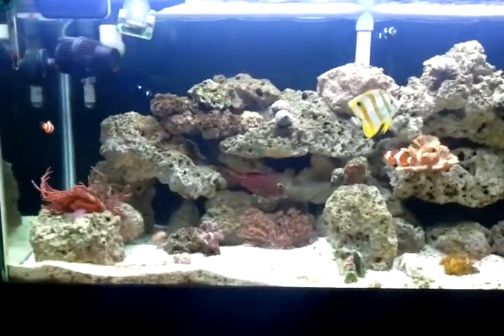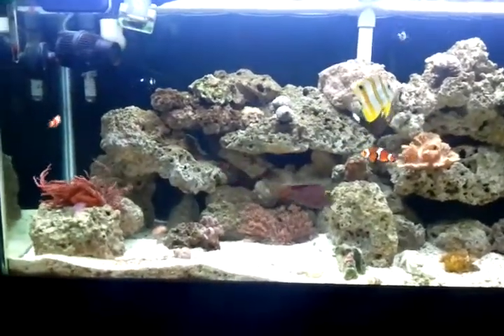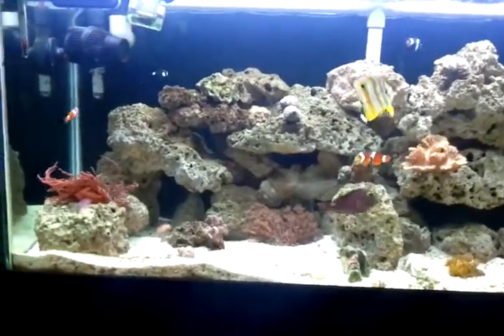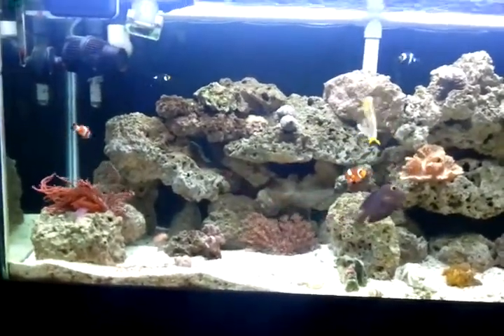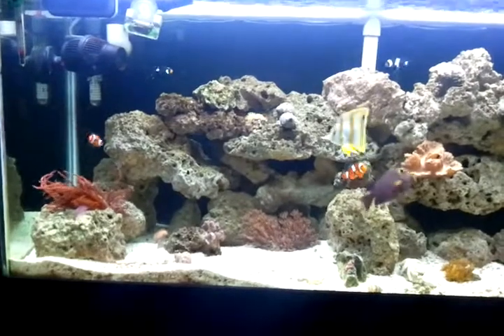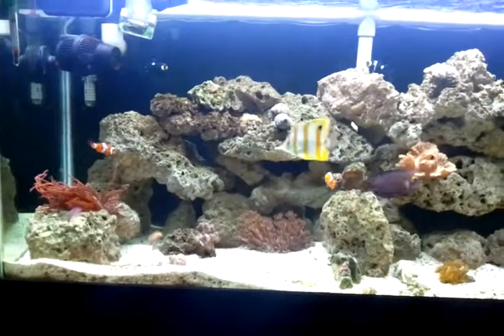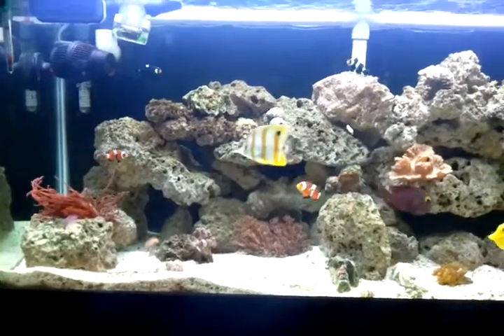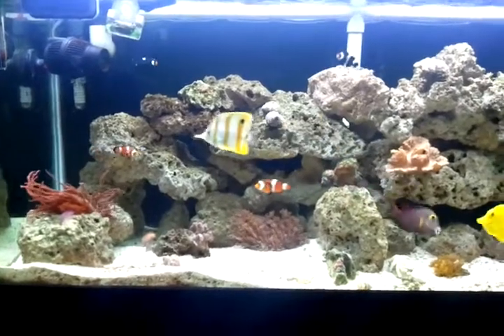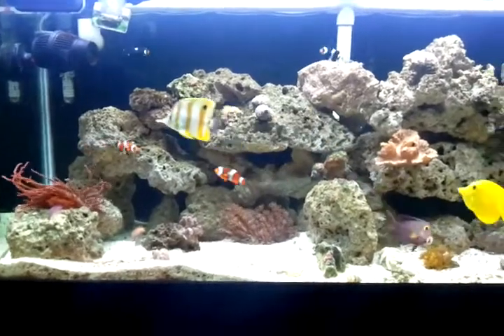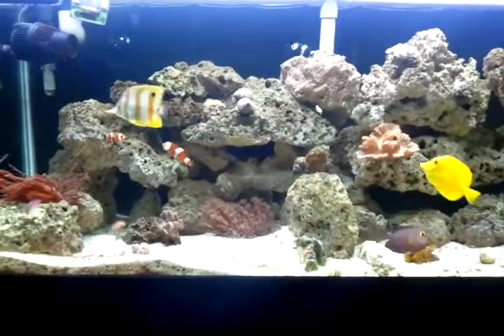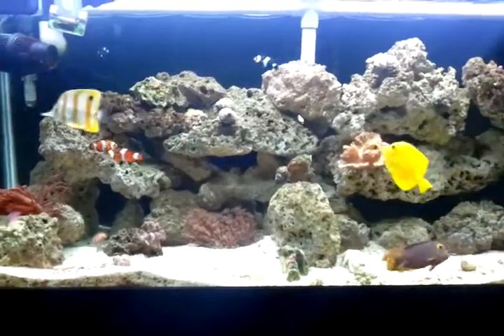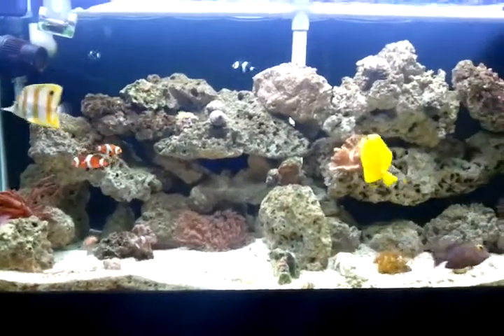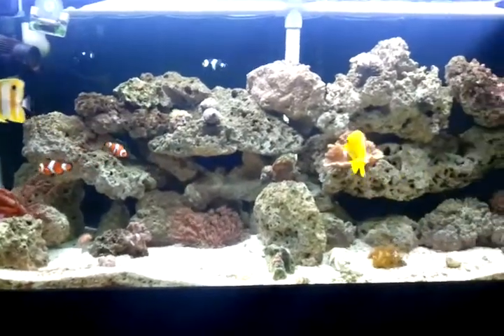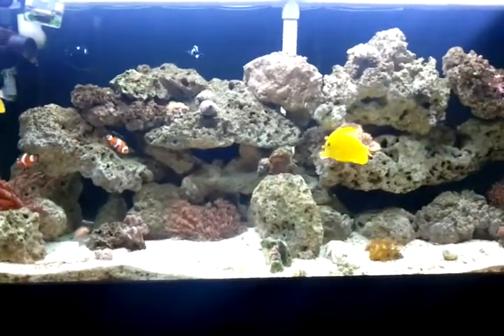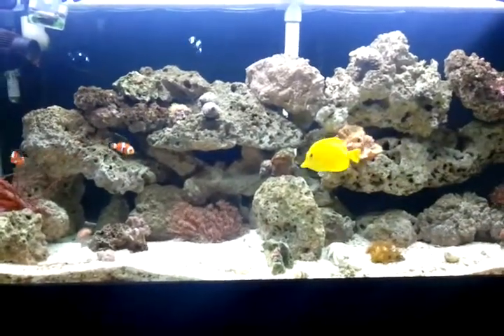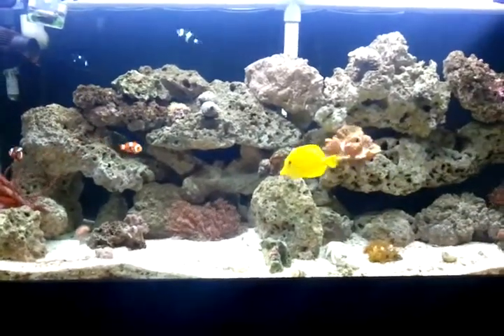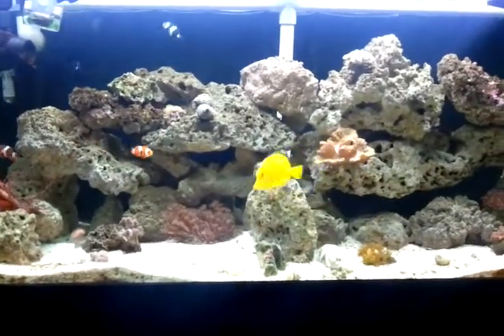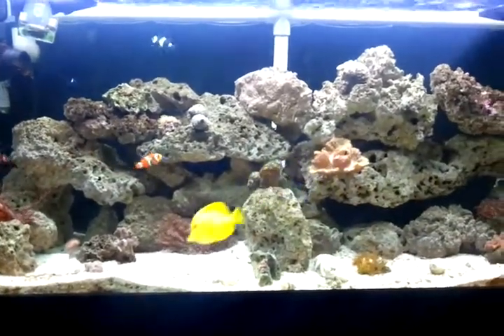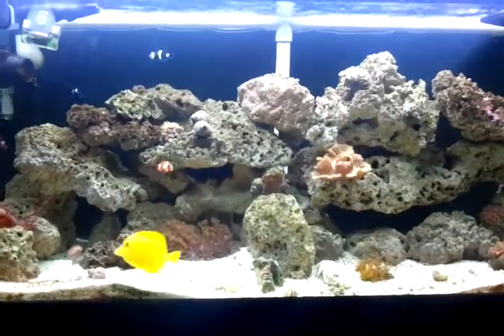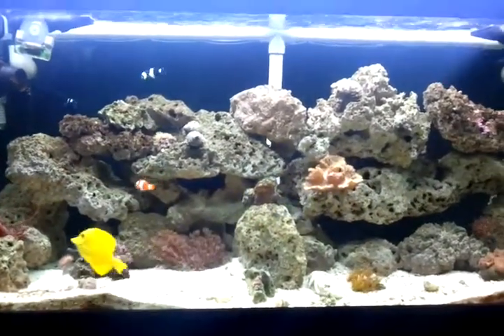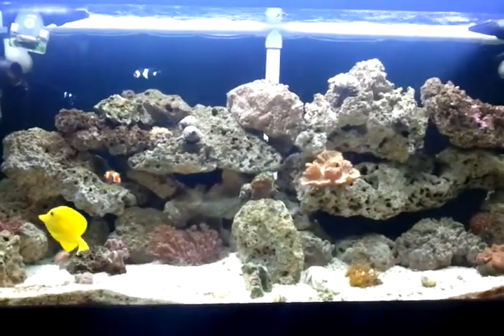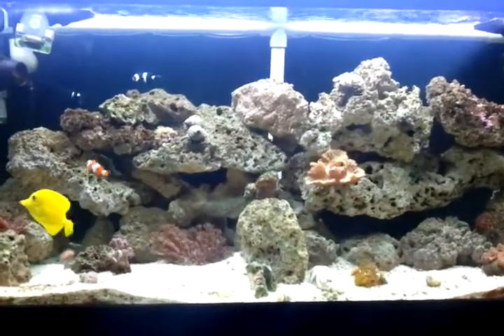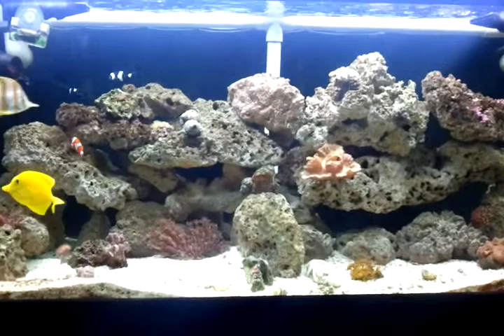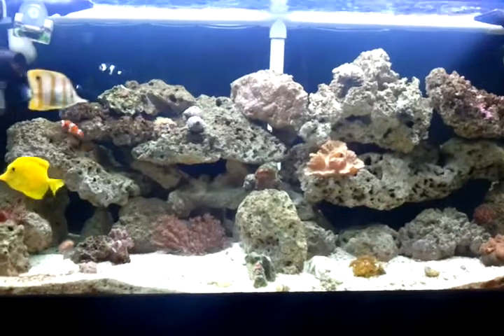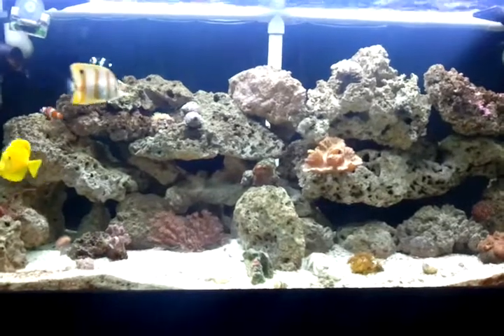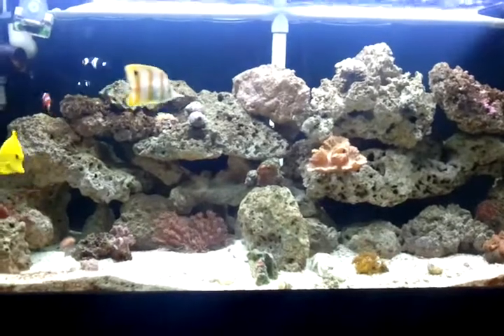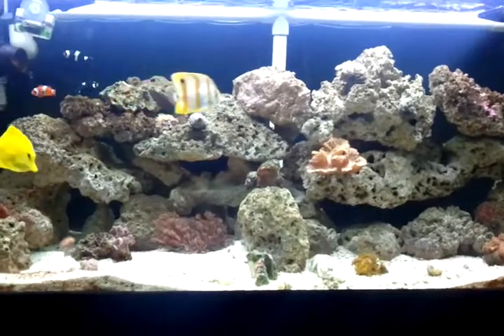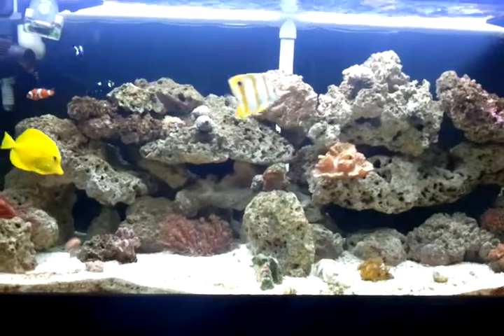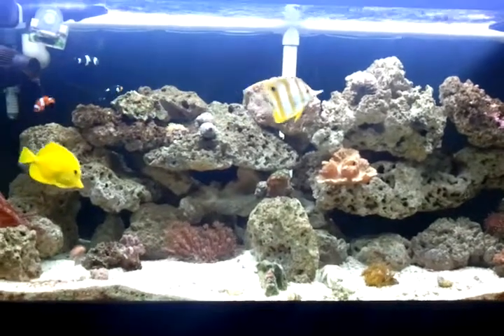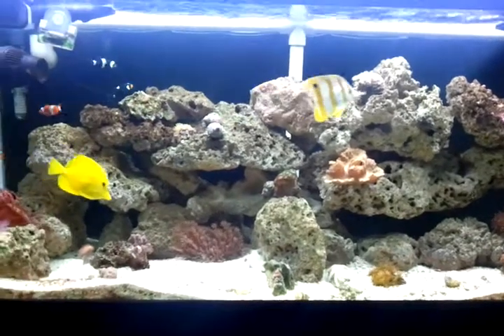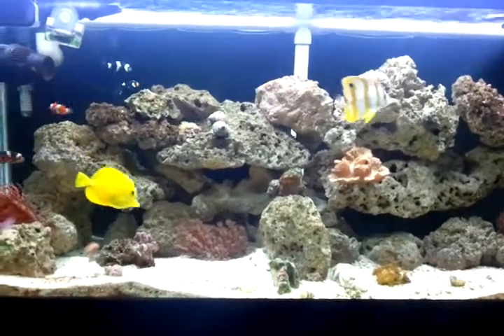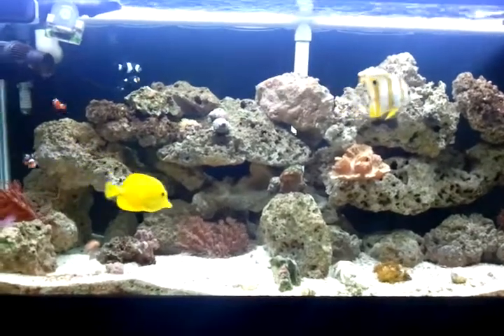Along with the 125 gallon, I'll probably chronicle the building of the stand because I'm going to make my own stand. So stay tuned for that.